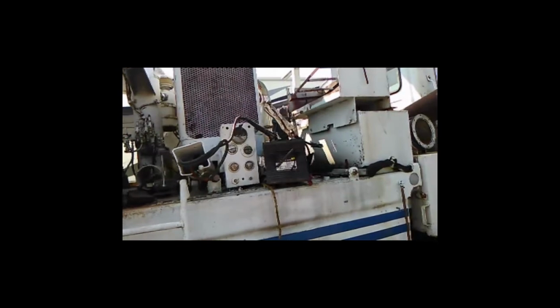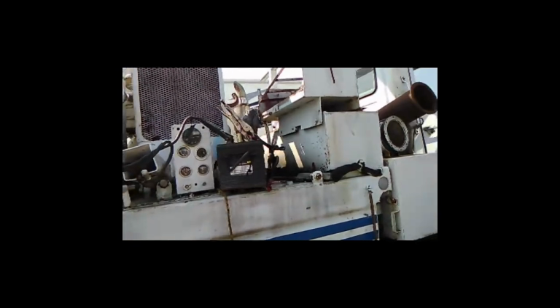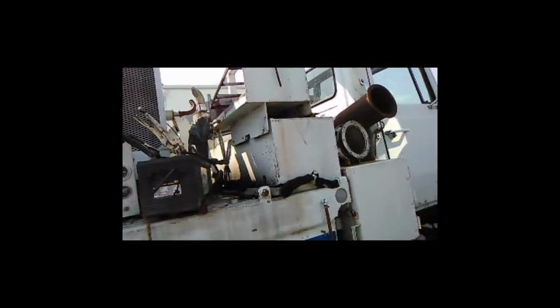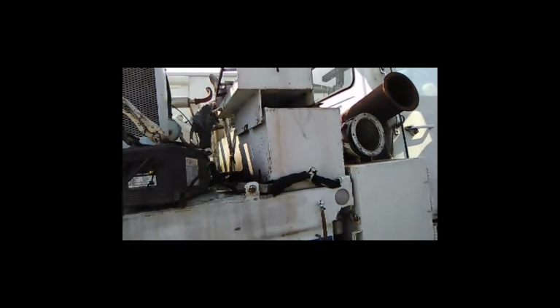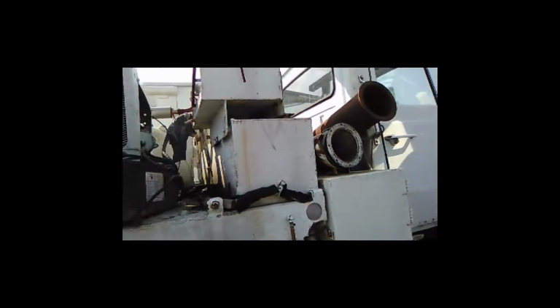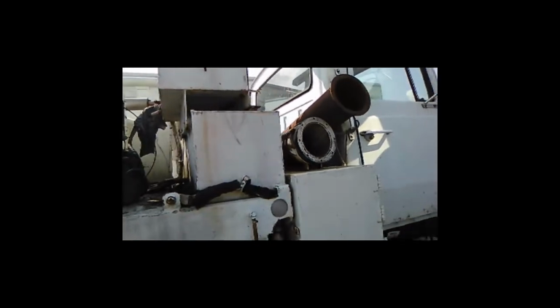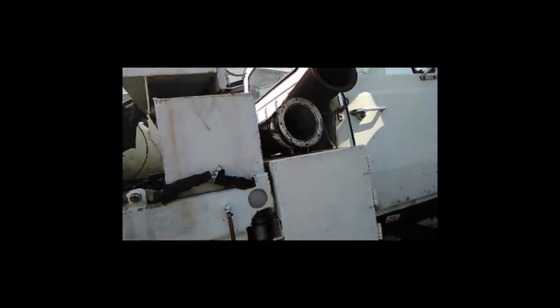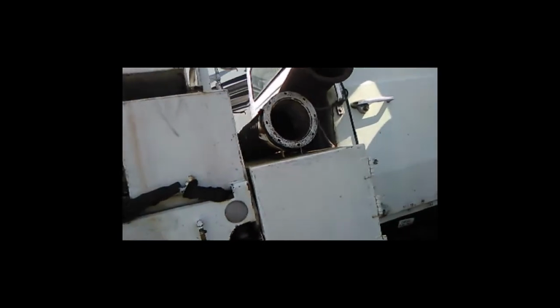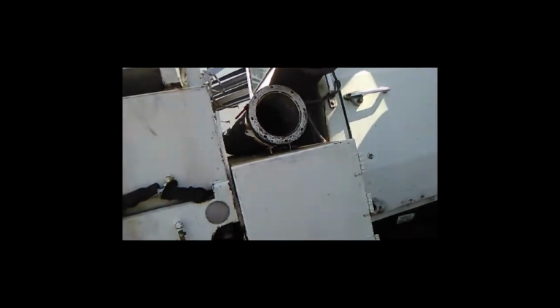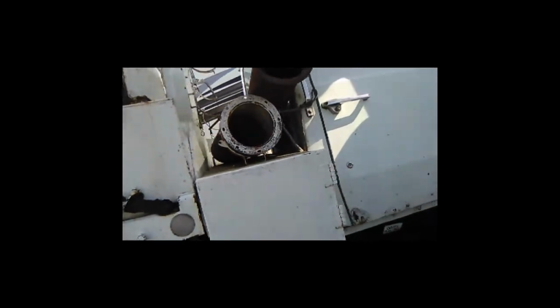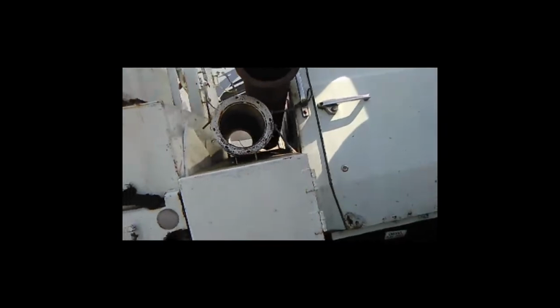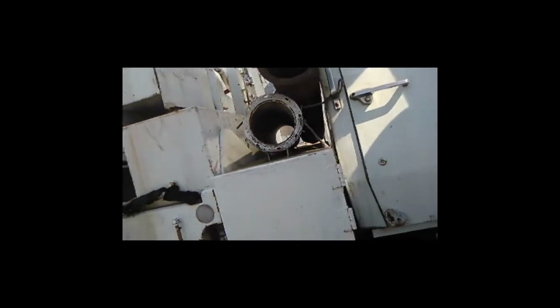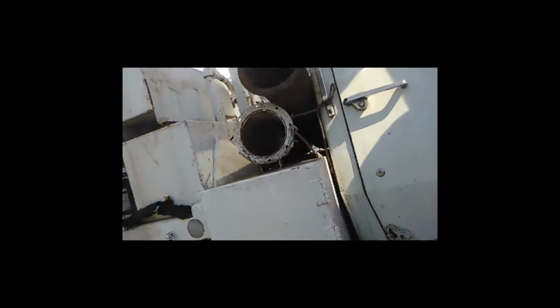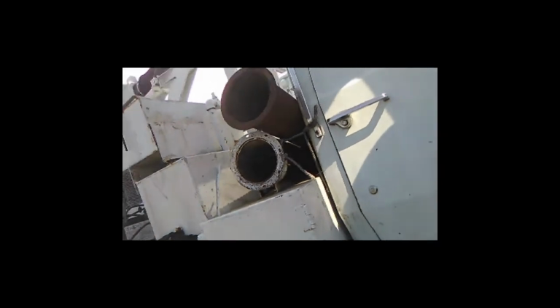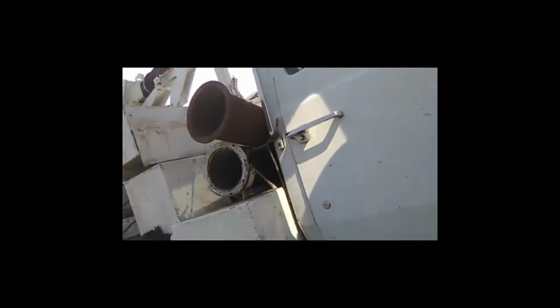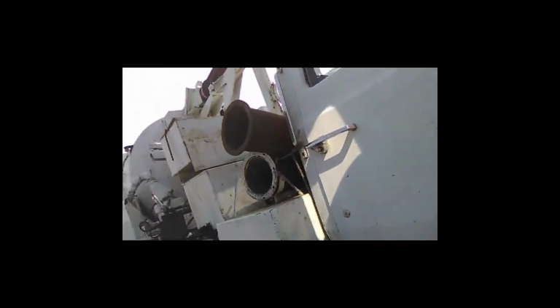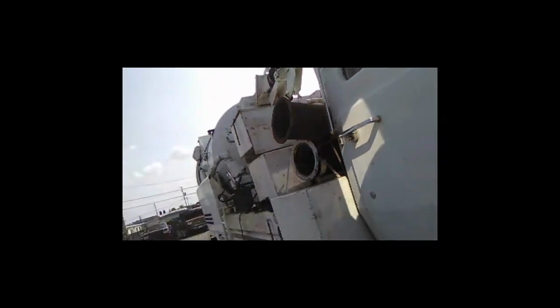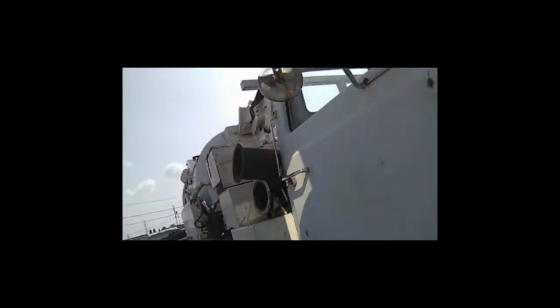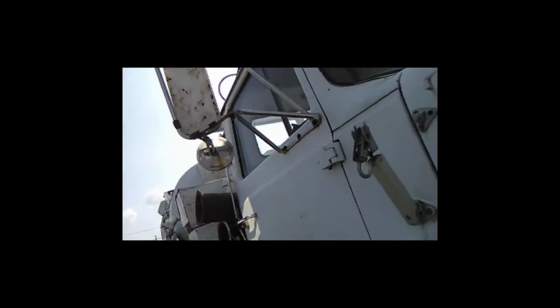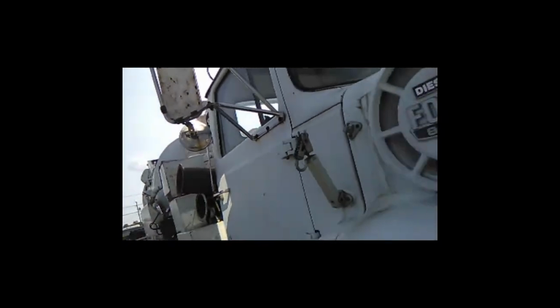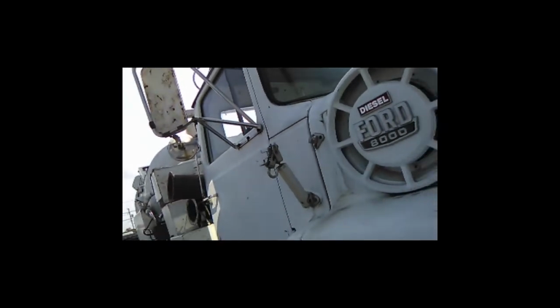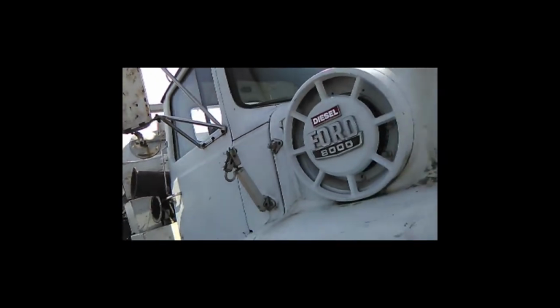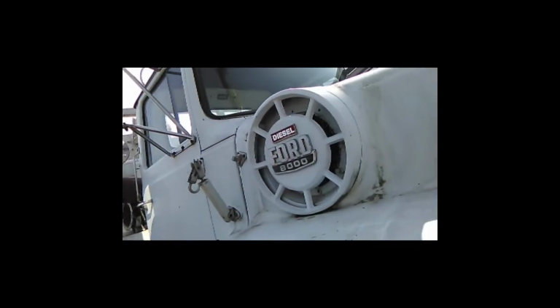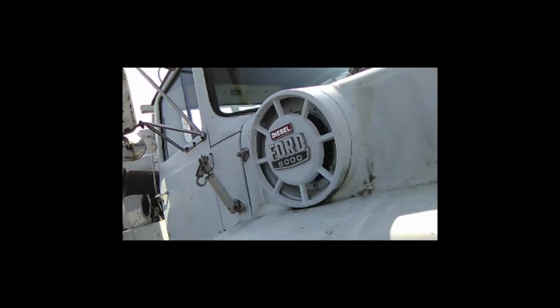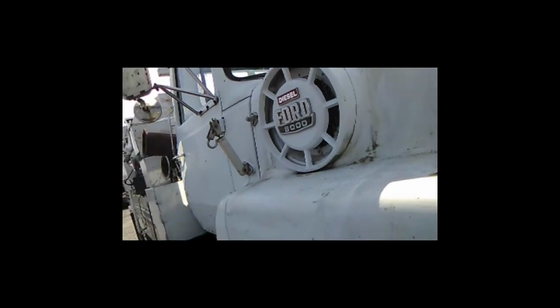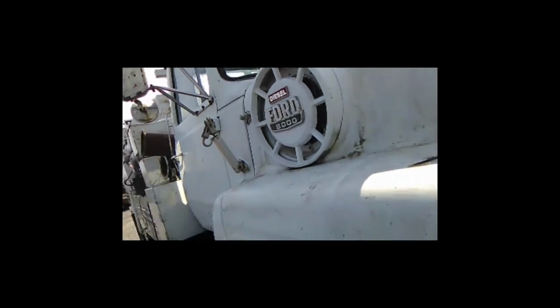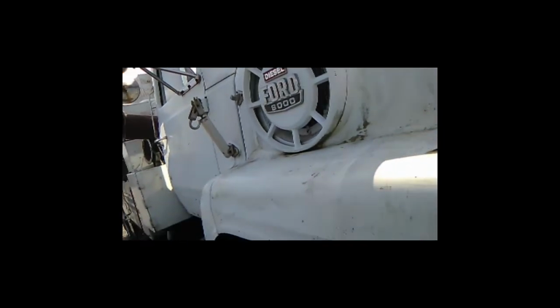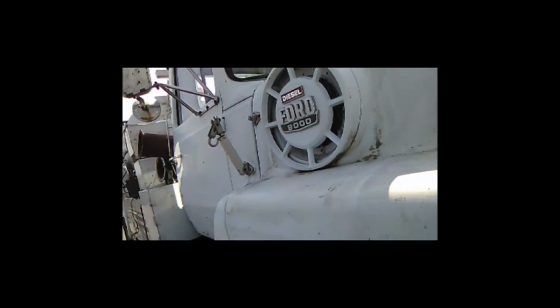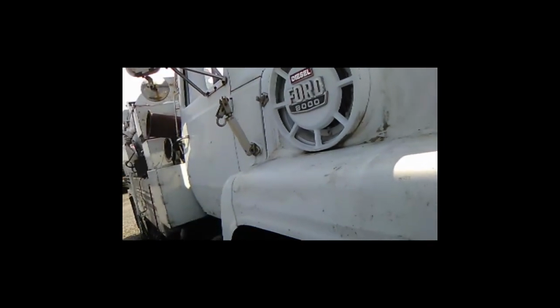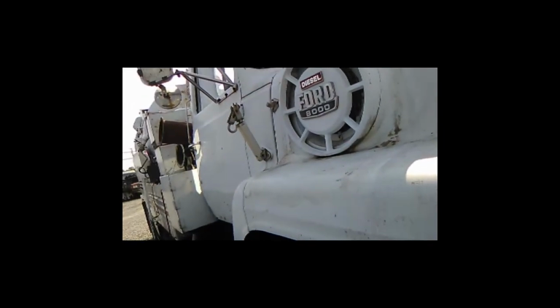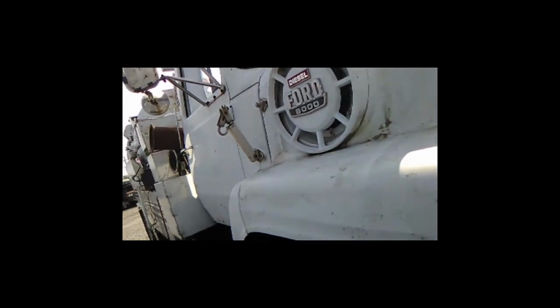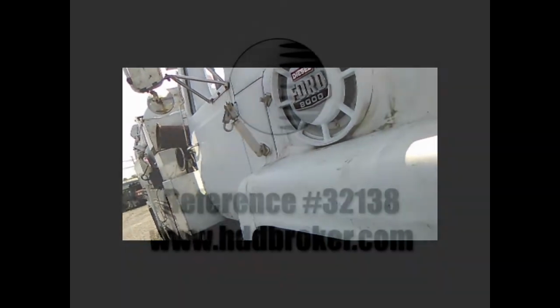It's got extra tubes. This is basically like a giant vacuum truck, and like I say it's a Ford 8000 chassis diesel — Cat 3000 series.